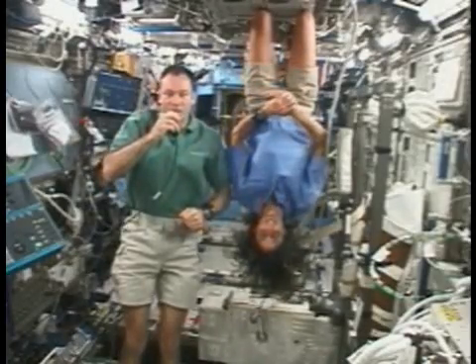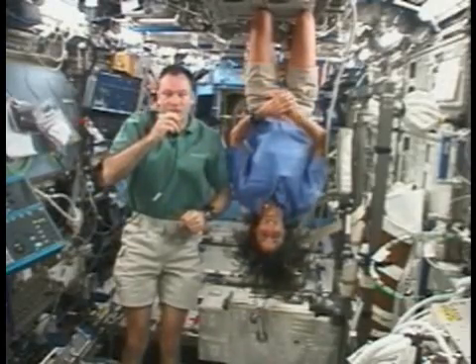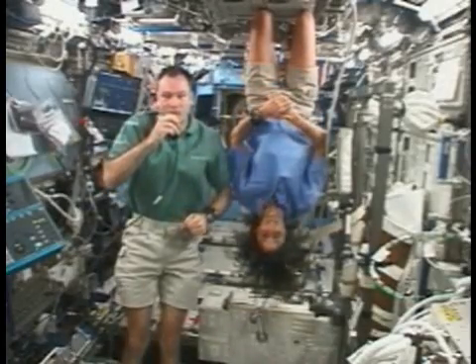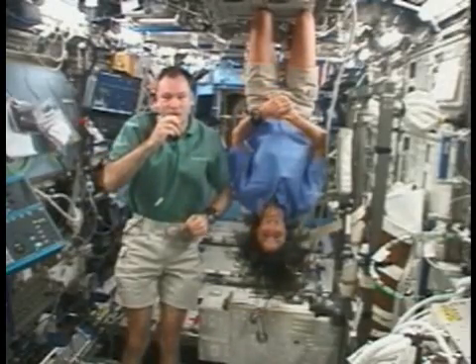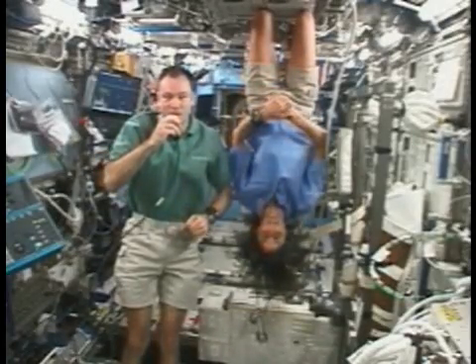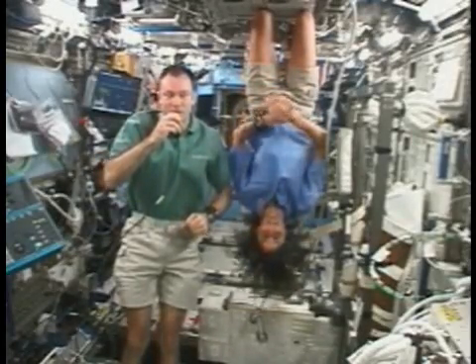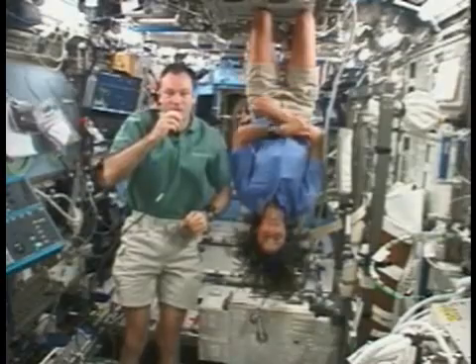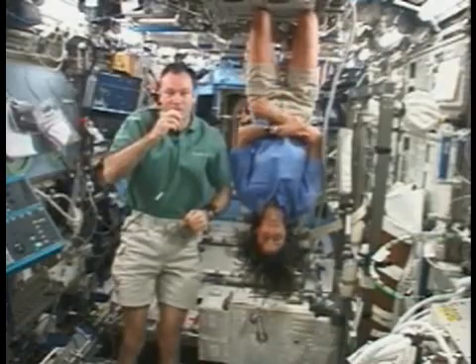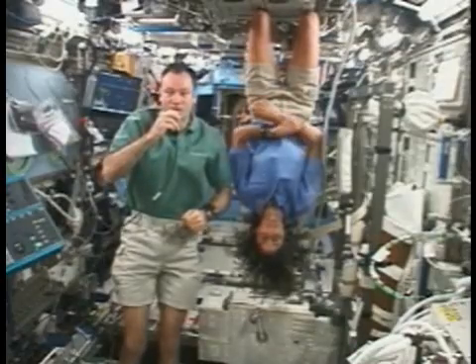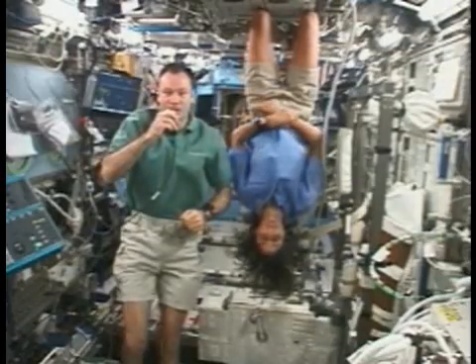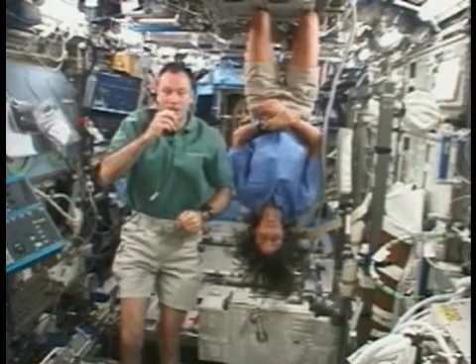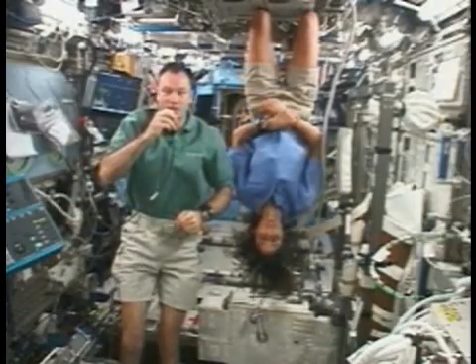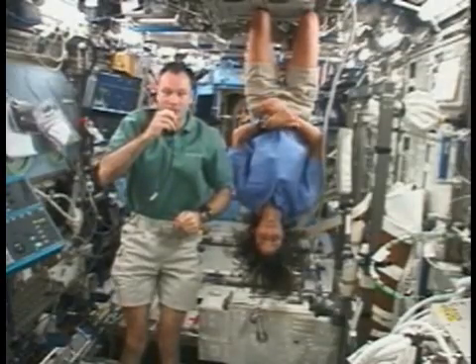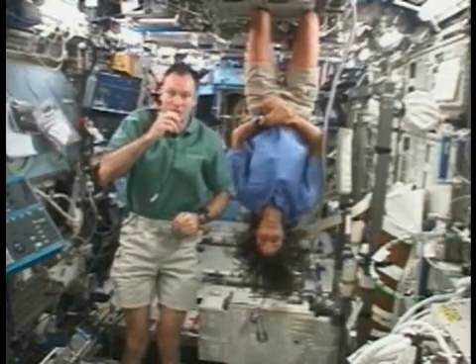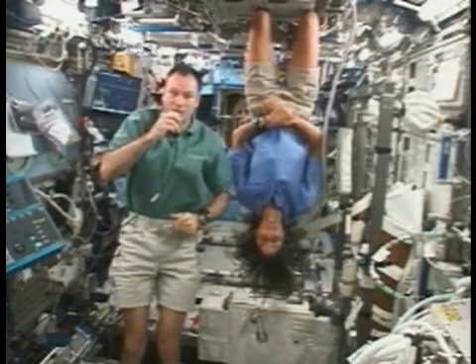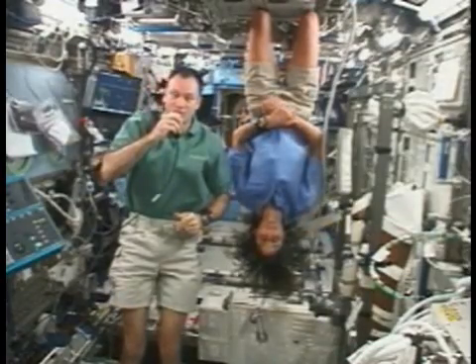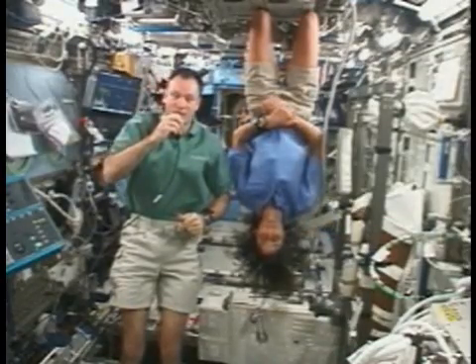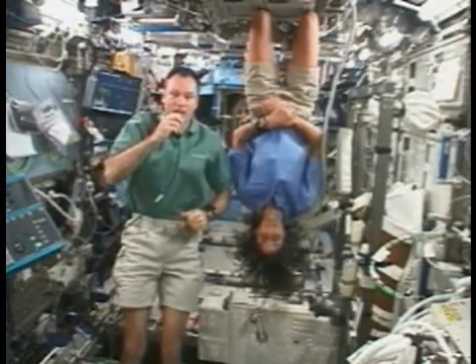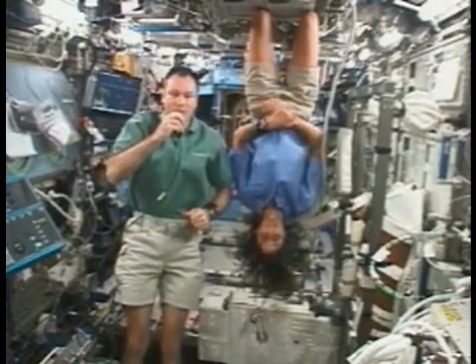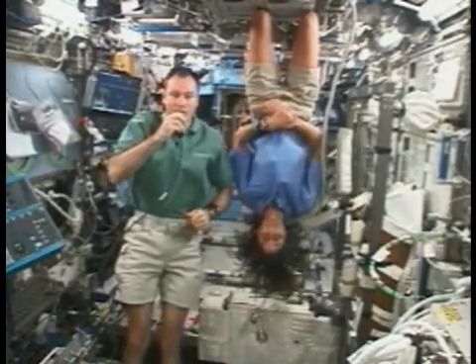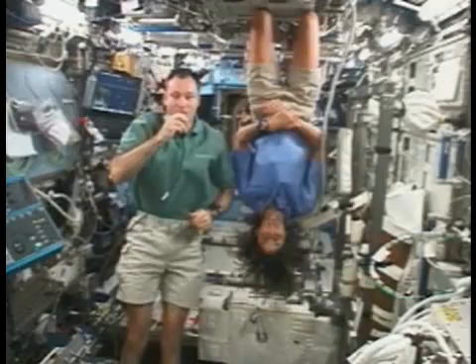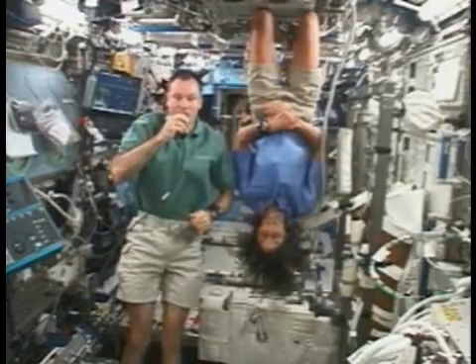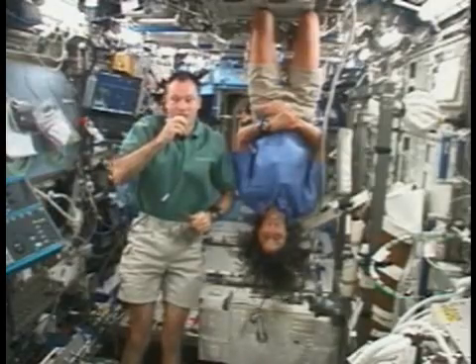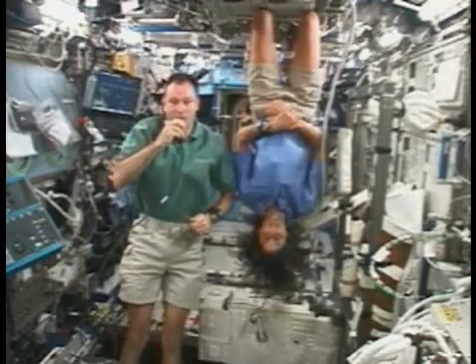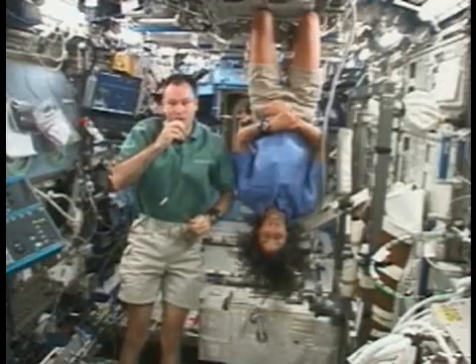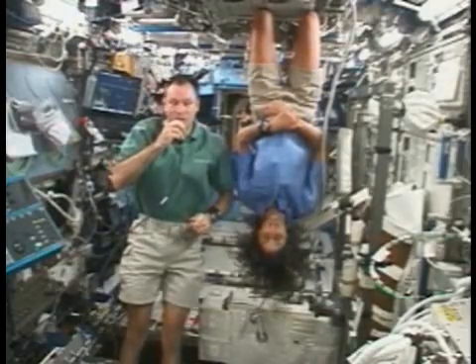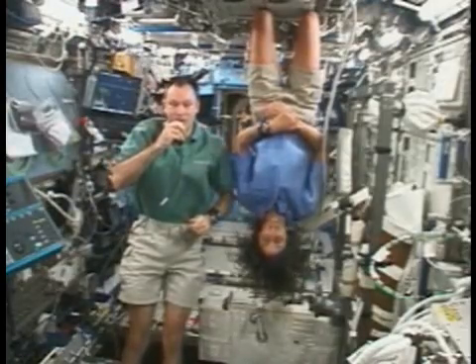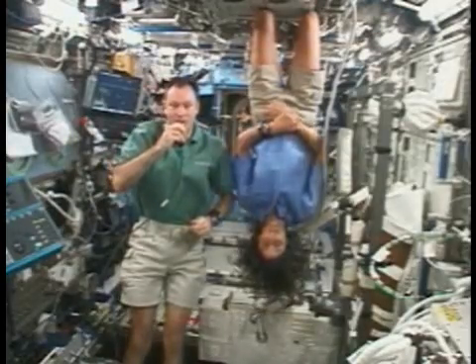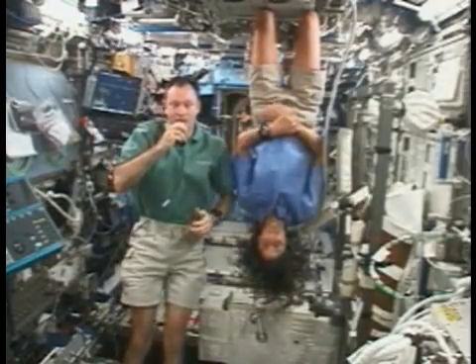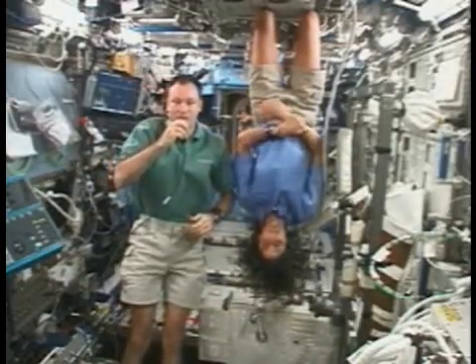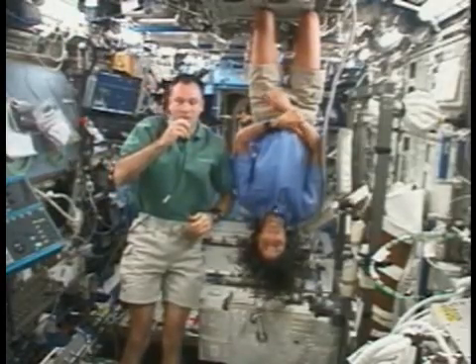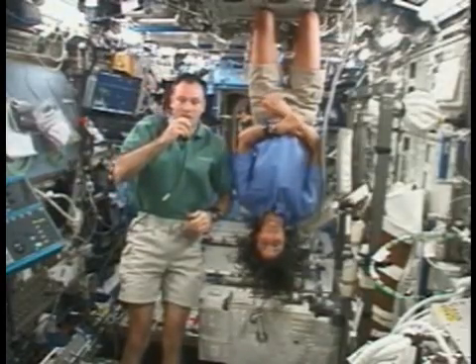Up here in our outpost 220 miles above the Earth, we do a lot of science, a lot of maintenance of the space station, and a lot of construction. But in addition to our job, we have to live here, so we don't go to work every day — we actually live in the same place that we work.